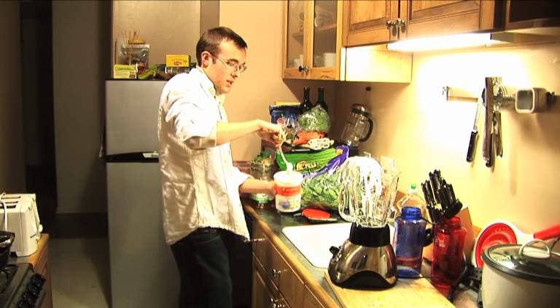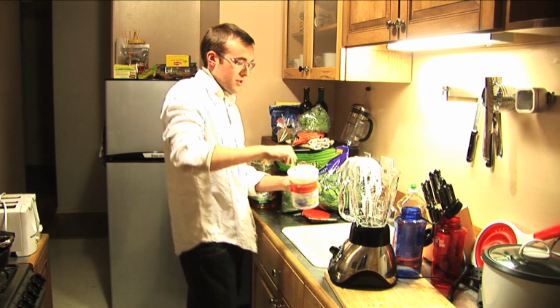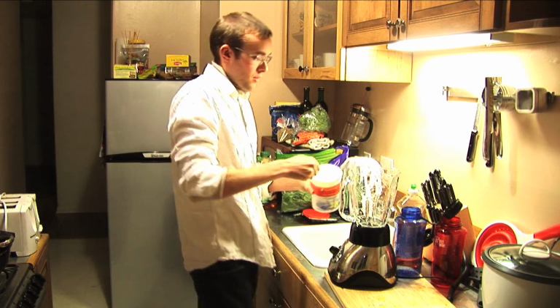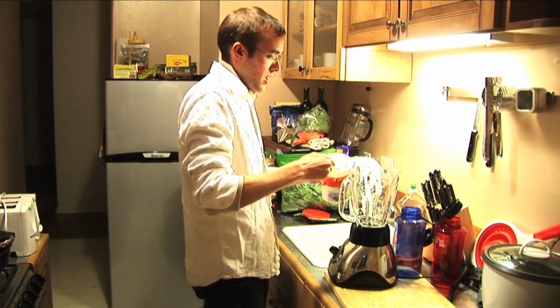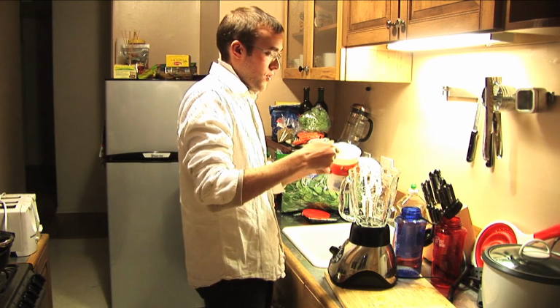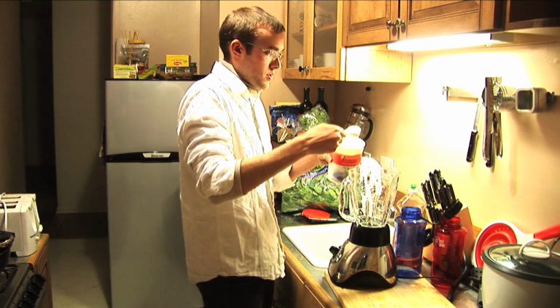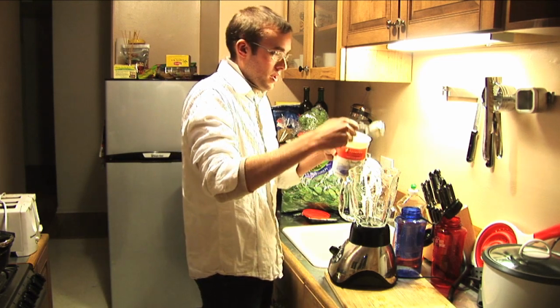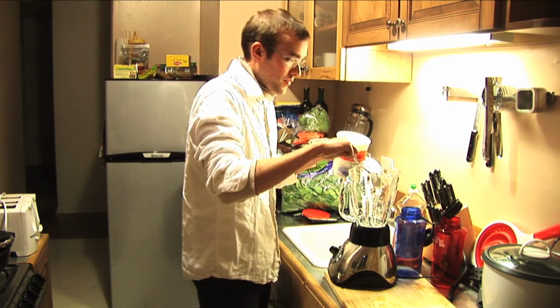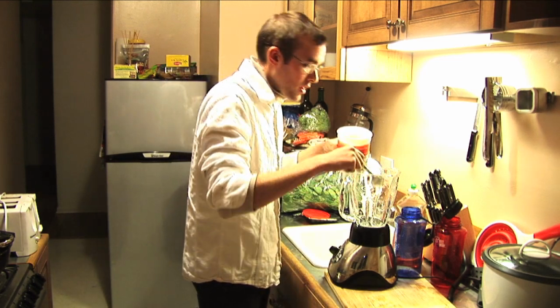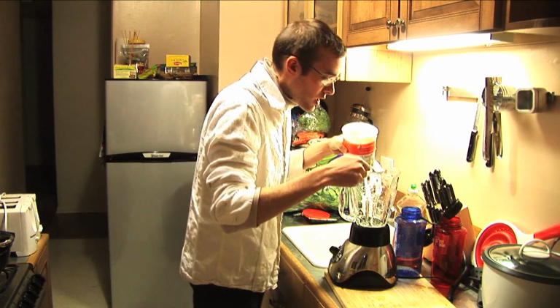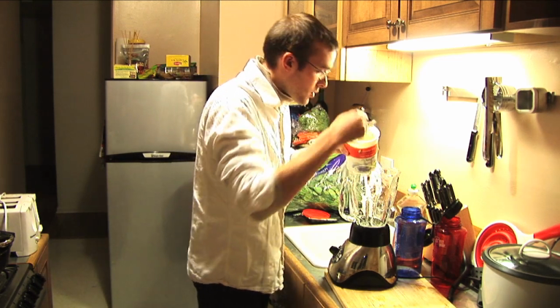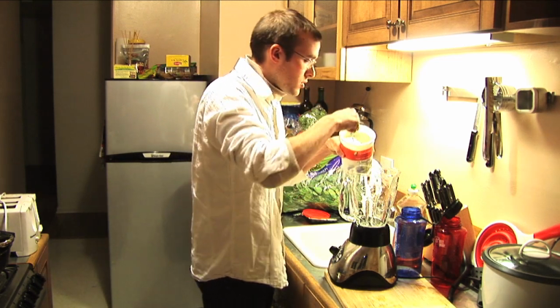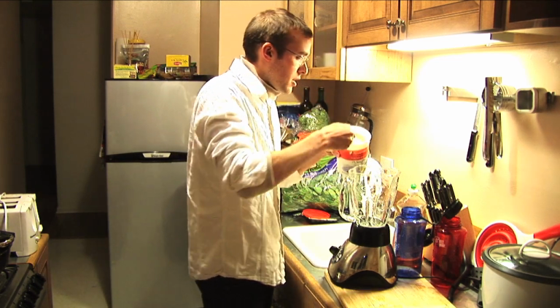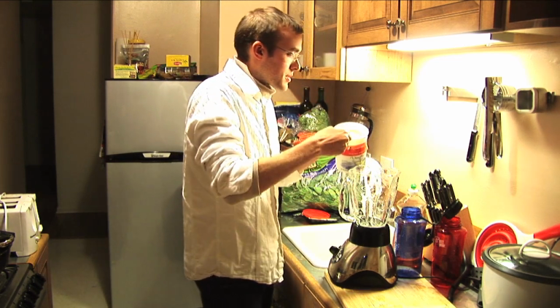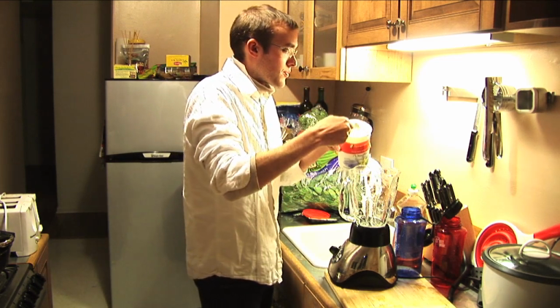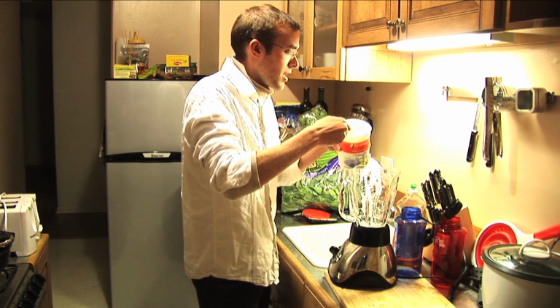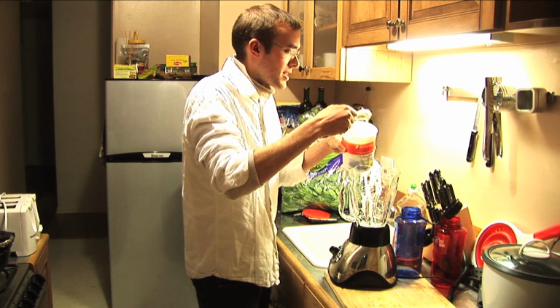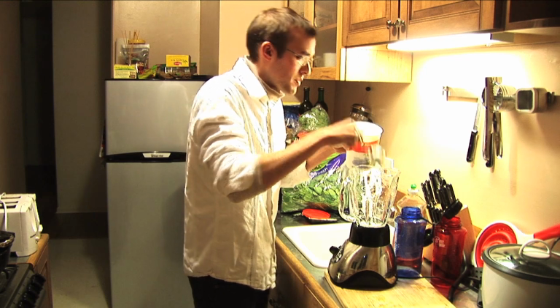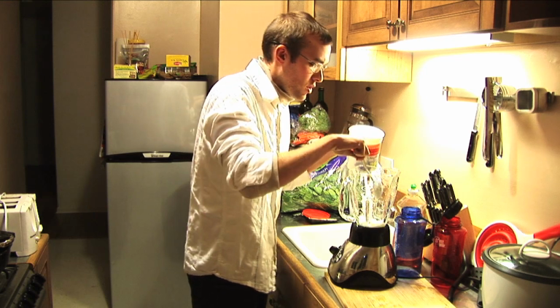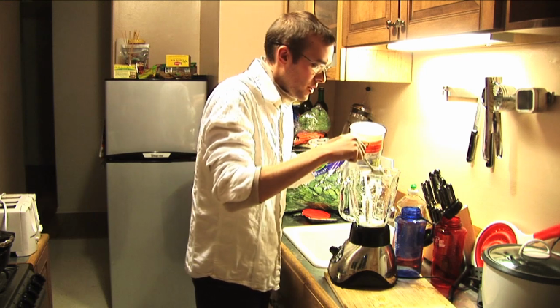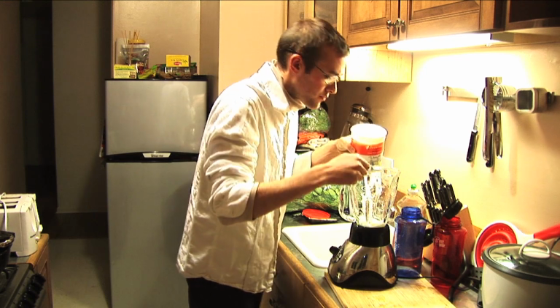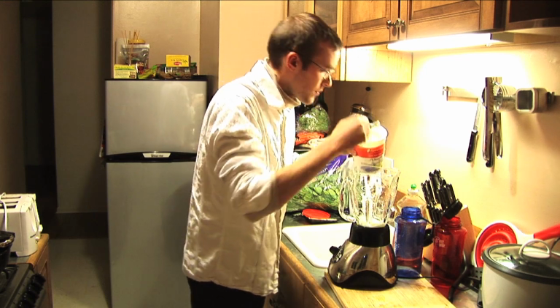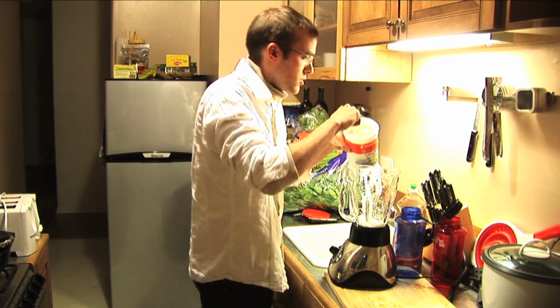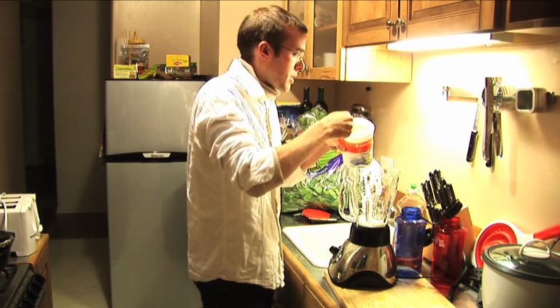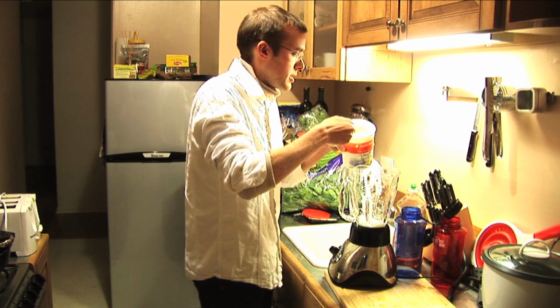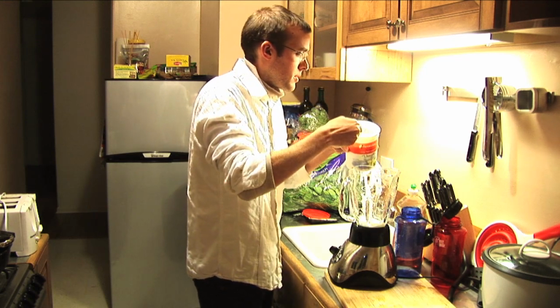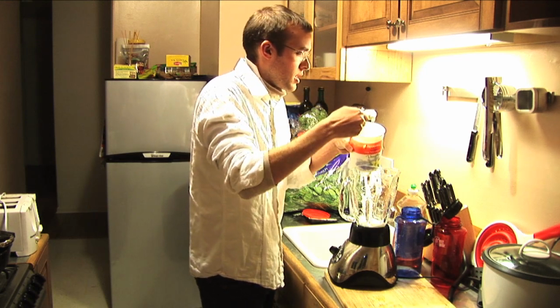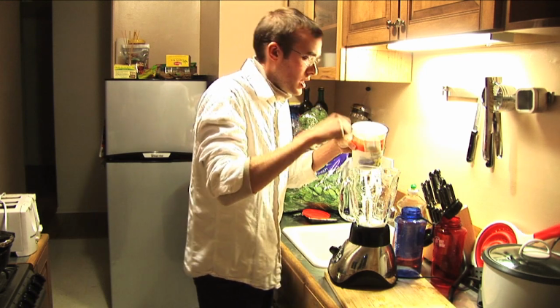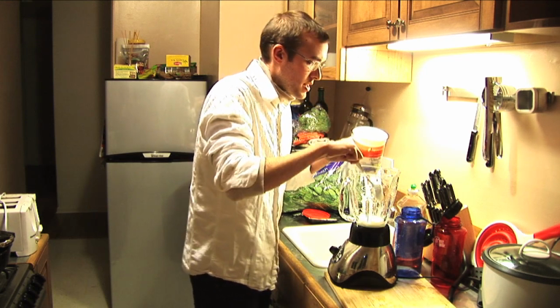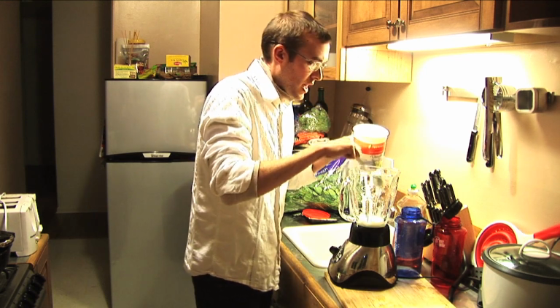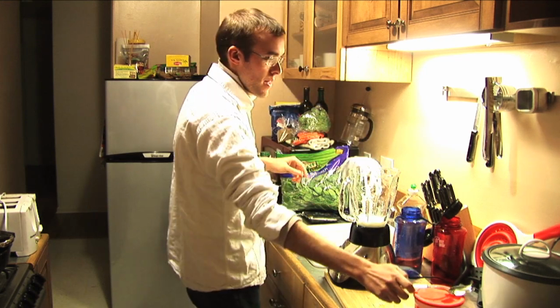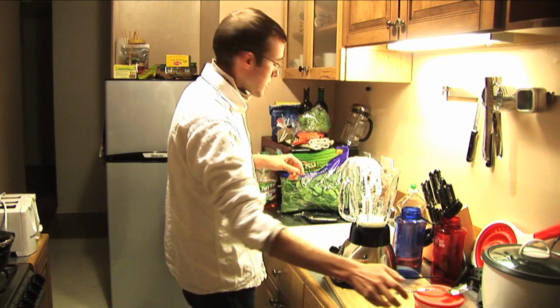Let's start off with the yogurt first — put in a couple good little dollops, adding as much yogurt as you would probably eat in a snack.